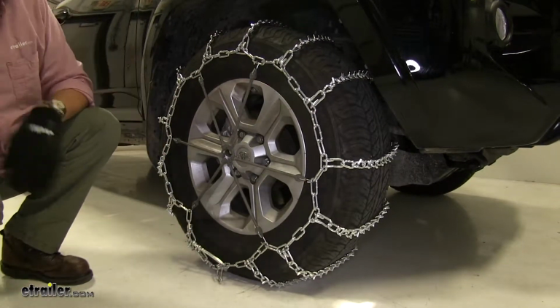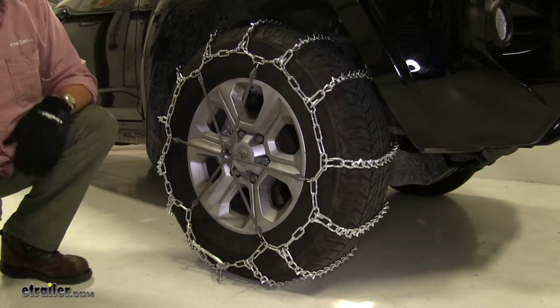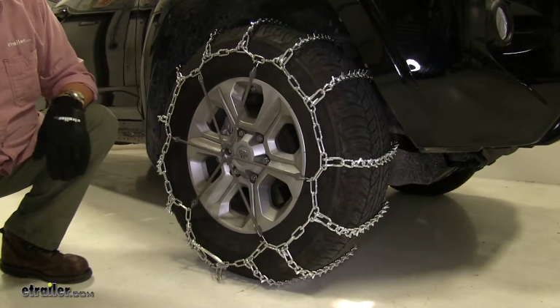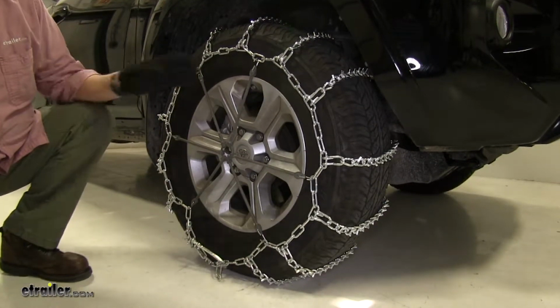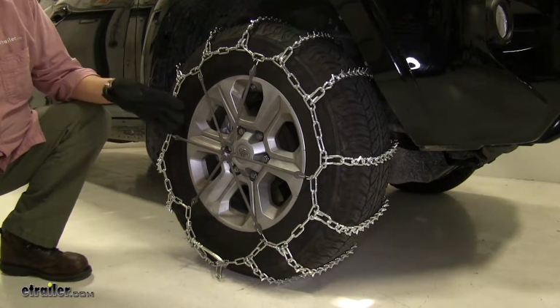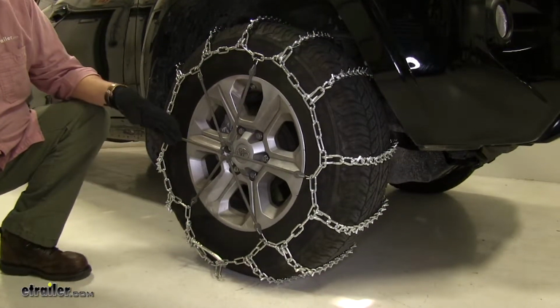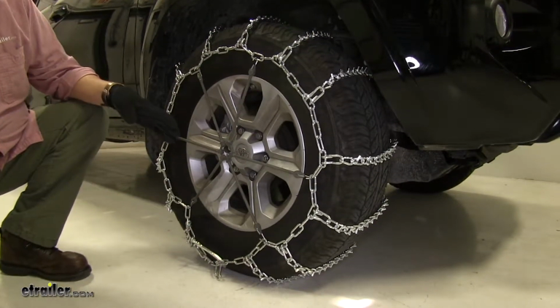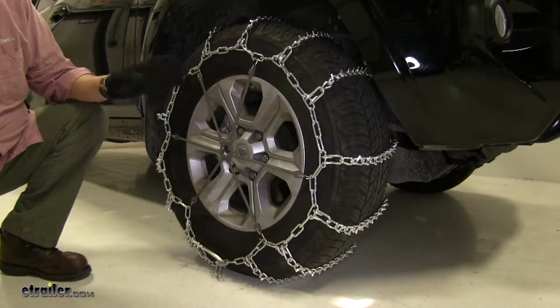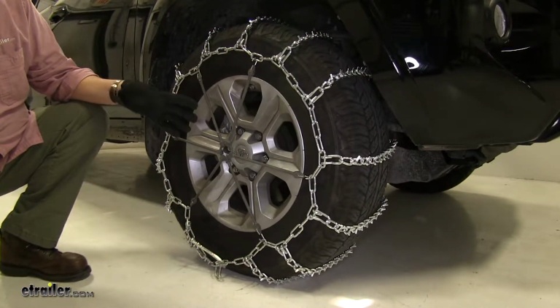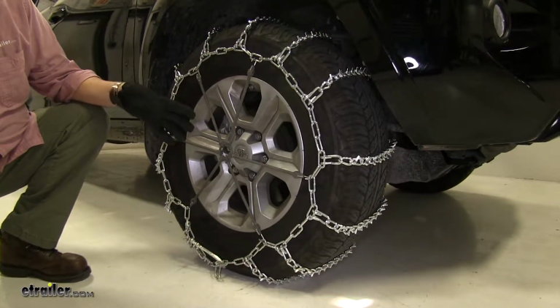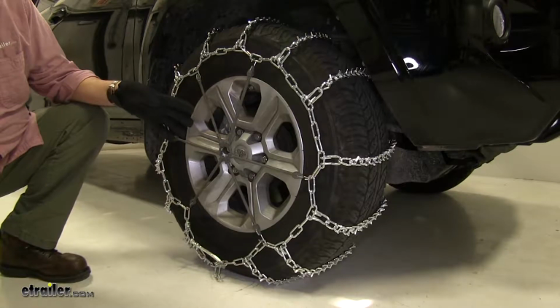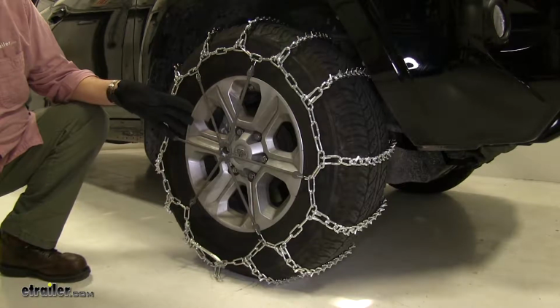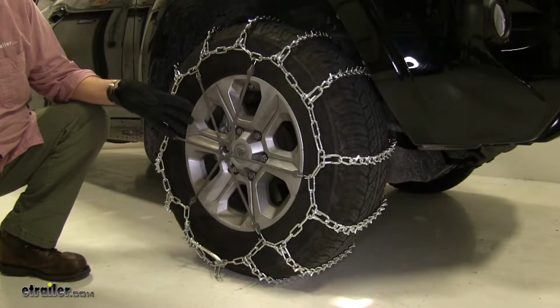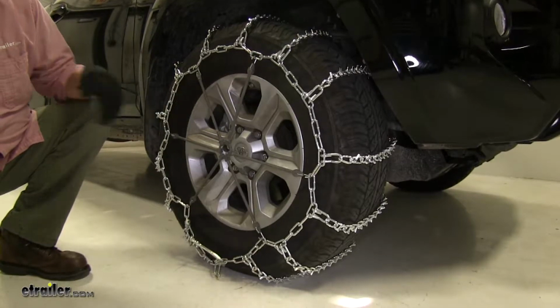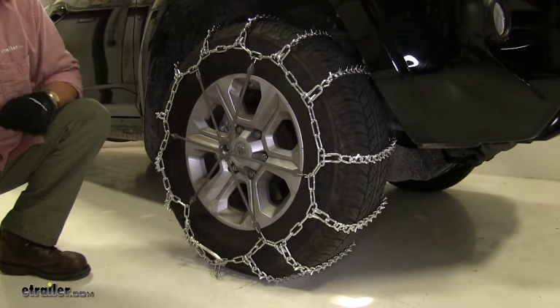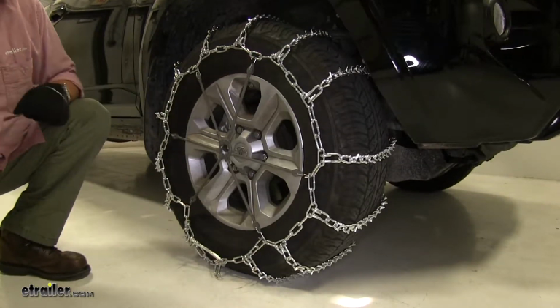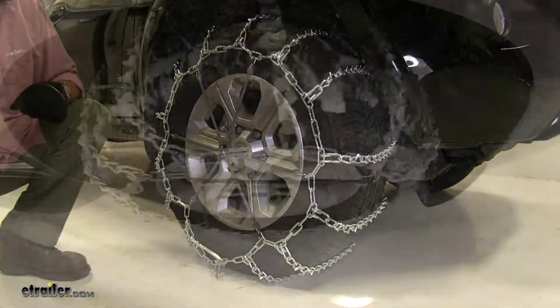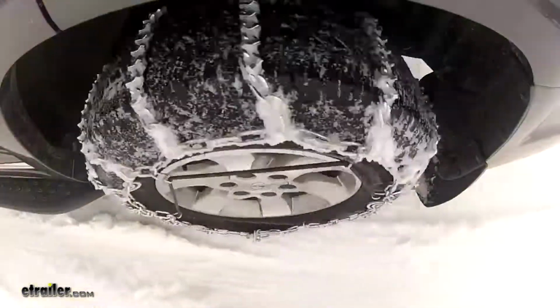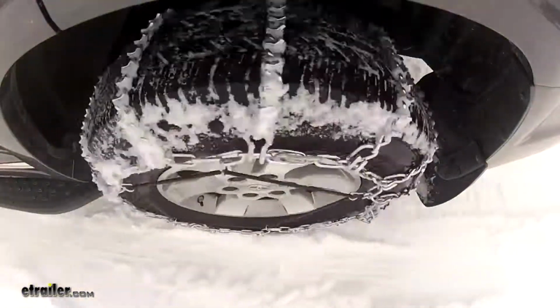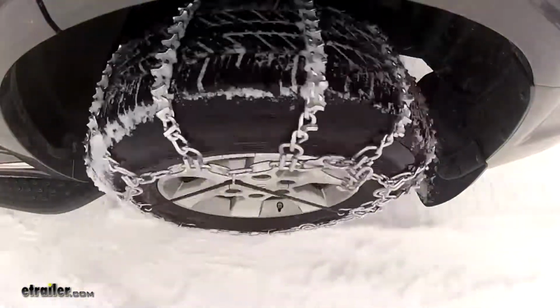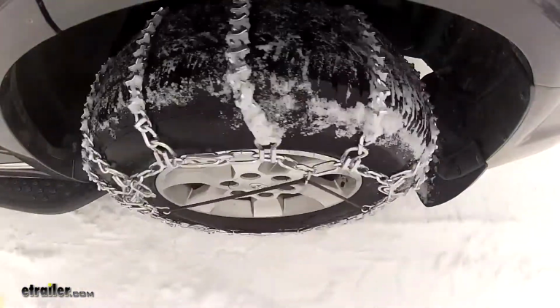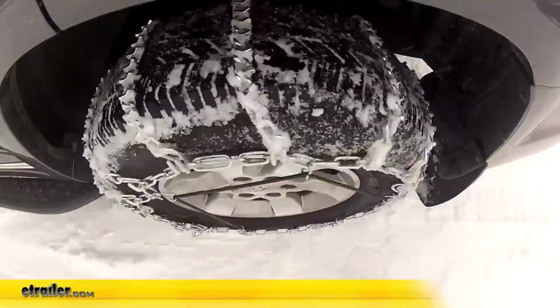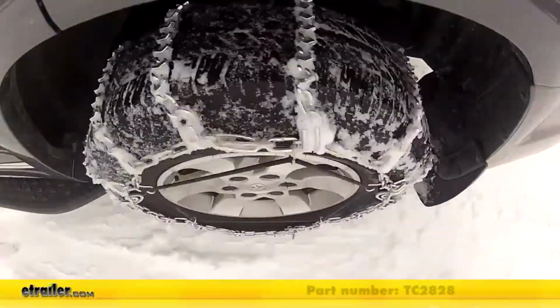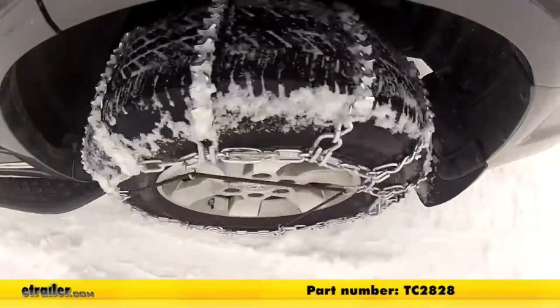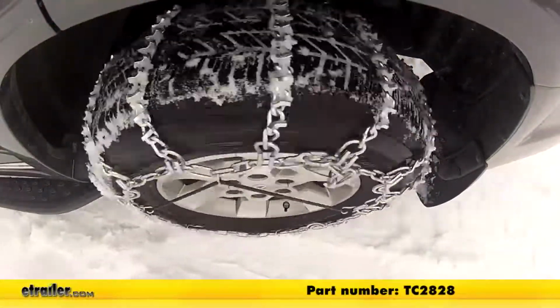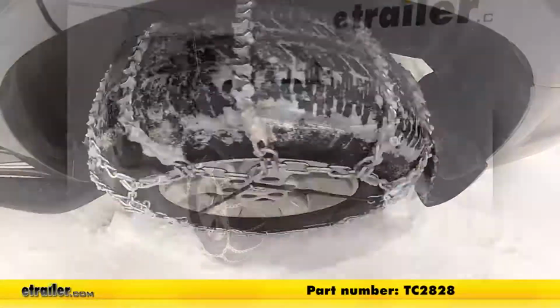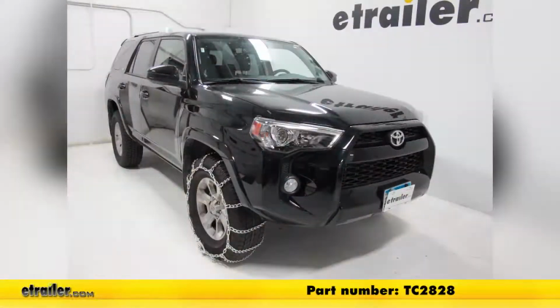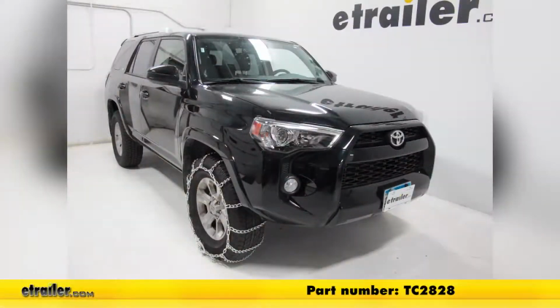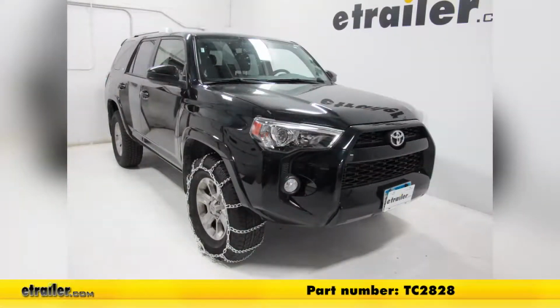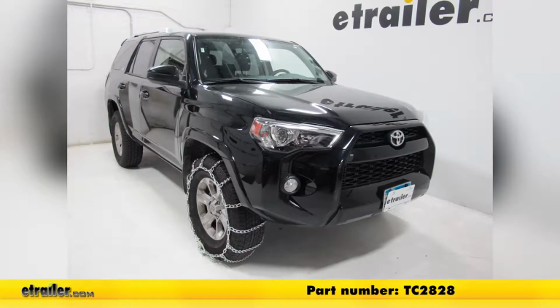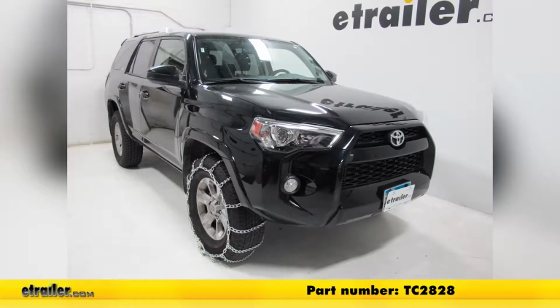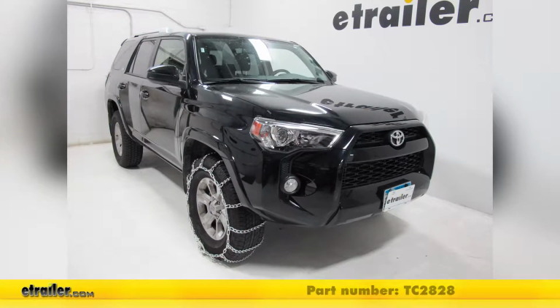With that done, you want to drive a short distance, make sure everything's still working properly, and then you're good to go. And there you have it for the Titan Chain snow tire chains on our 2017 Toyota 4Runner.